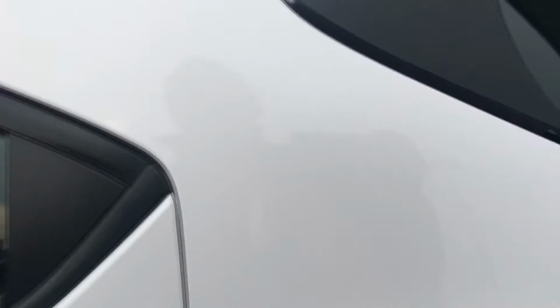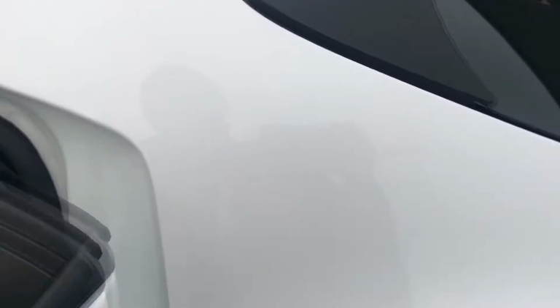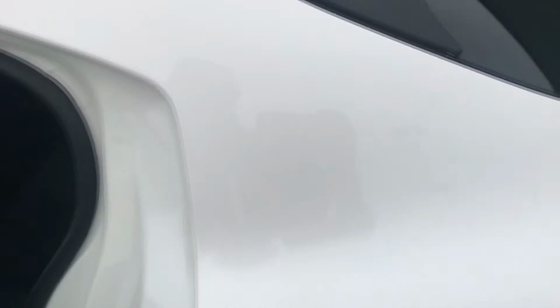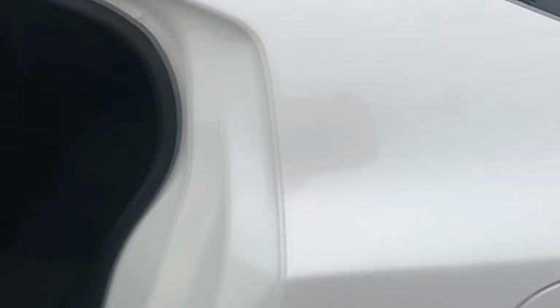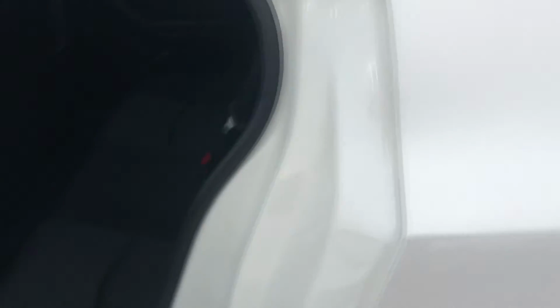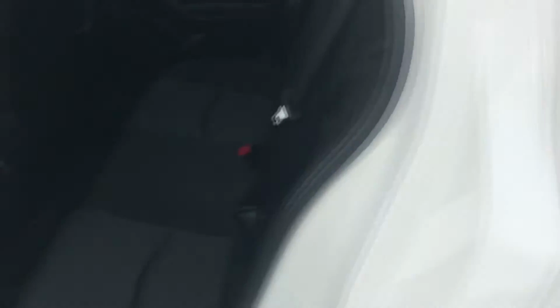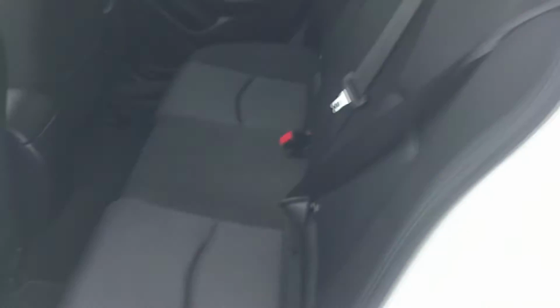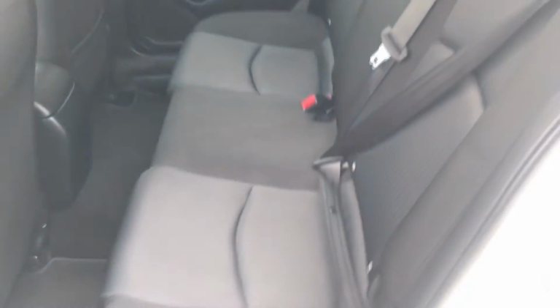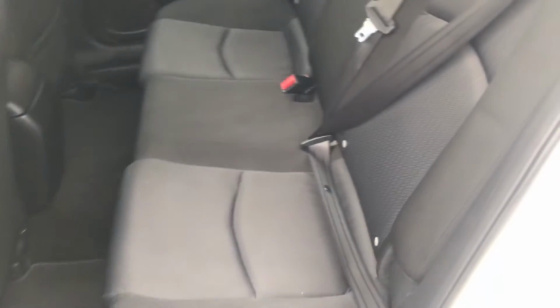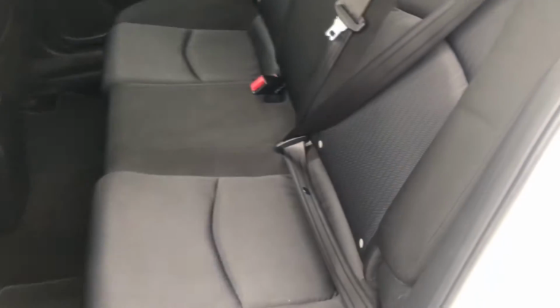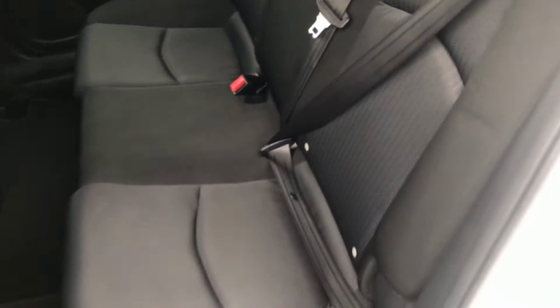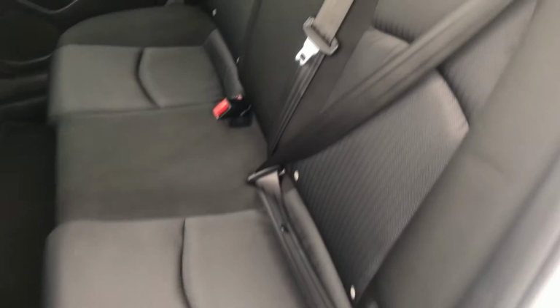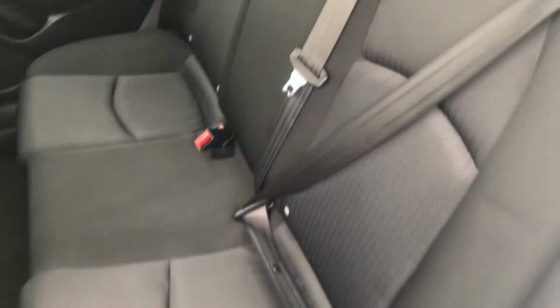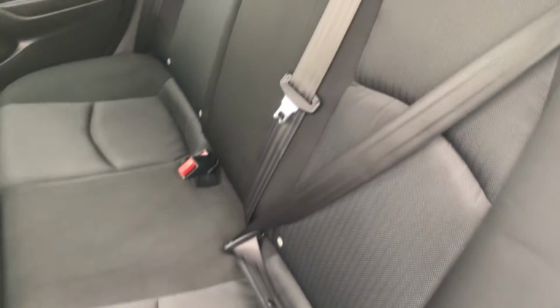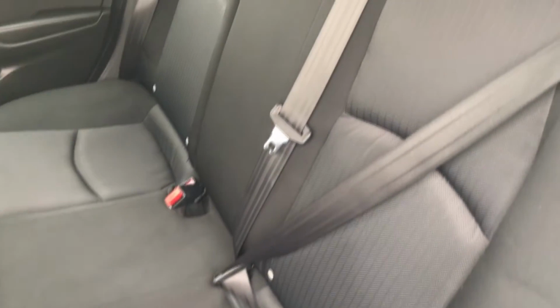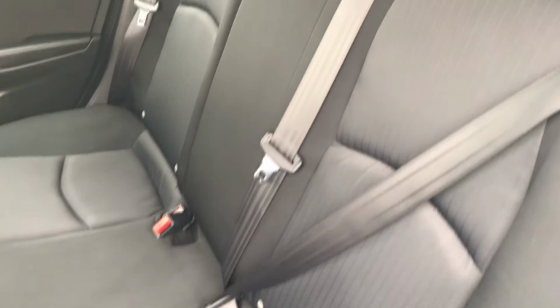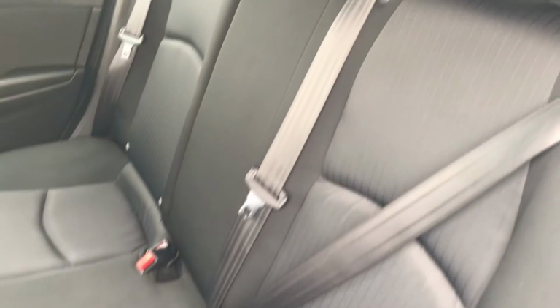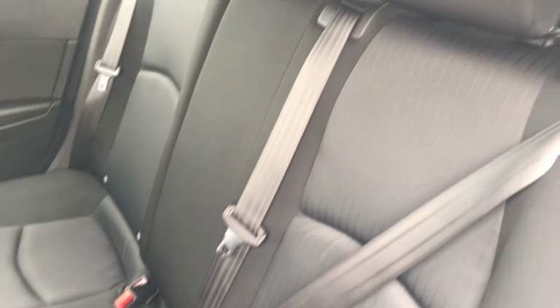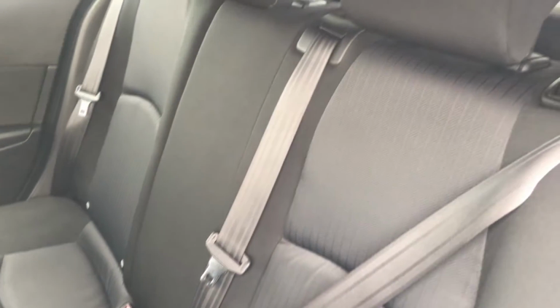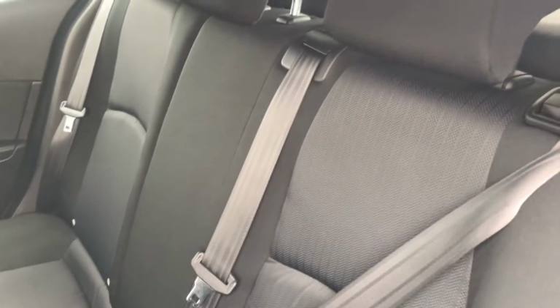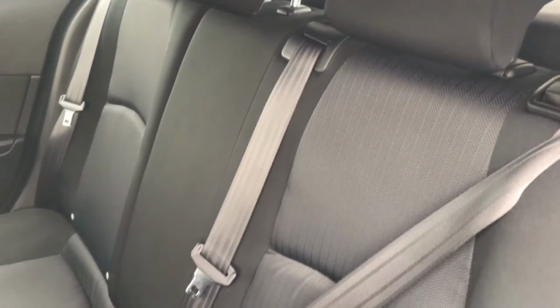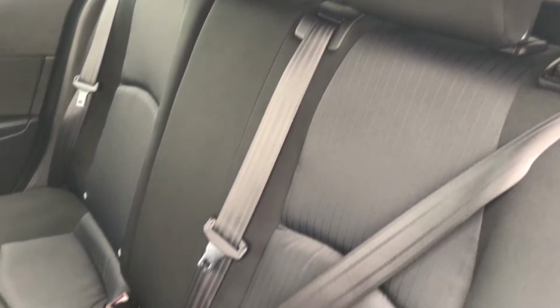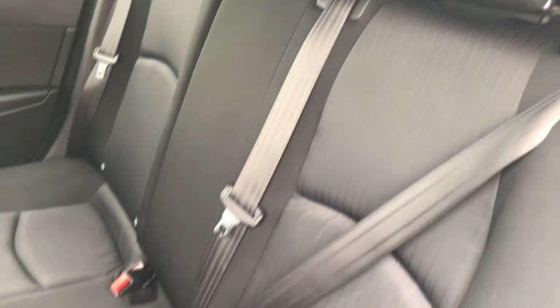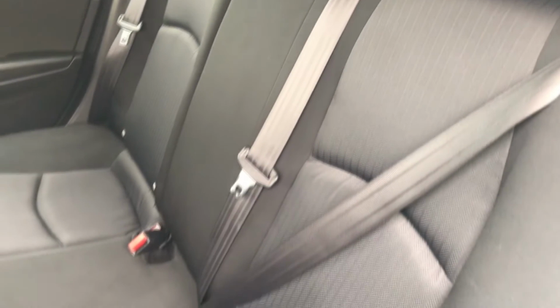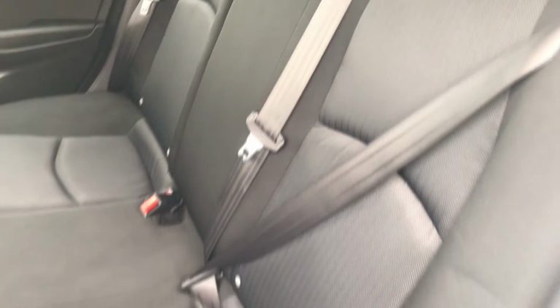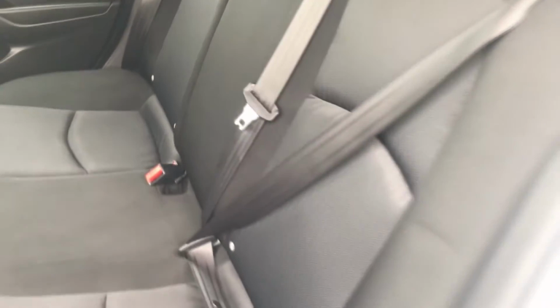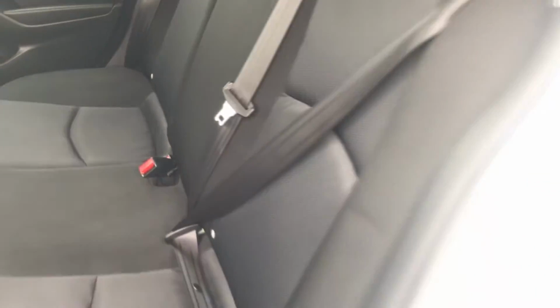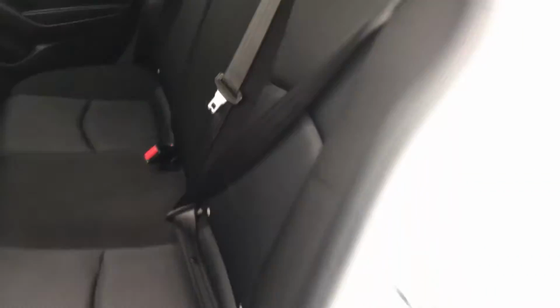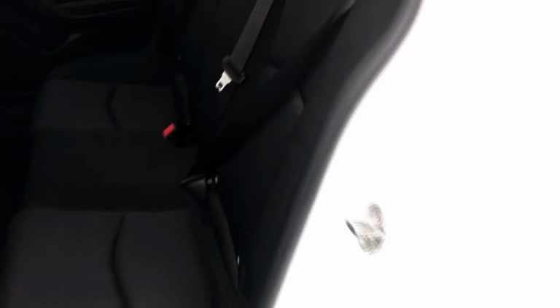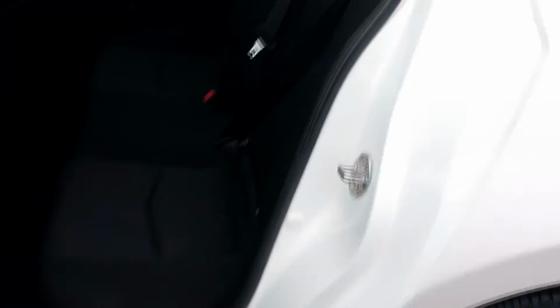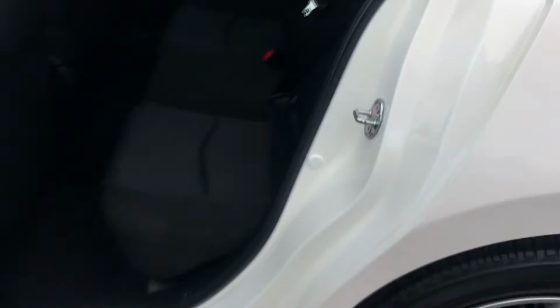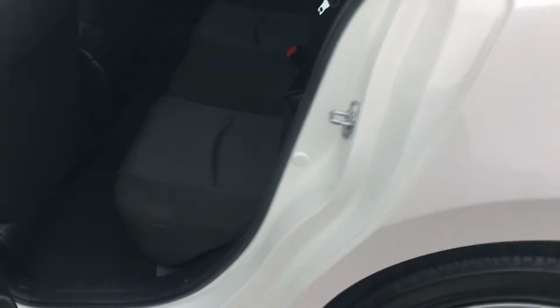The Mazda 3 is also going to give you a very generous space in the back for your passengers — you can comfortably fit three passengers back there.